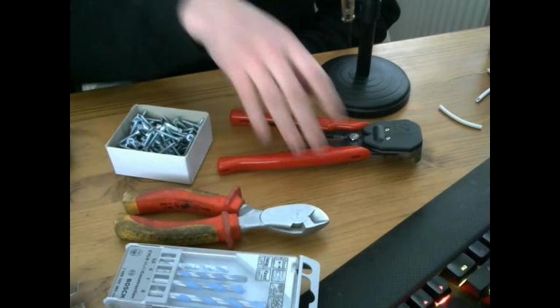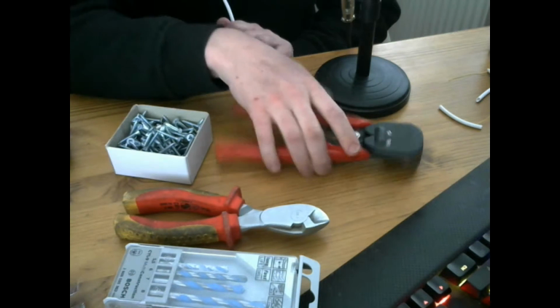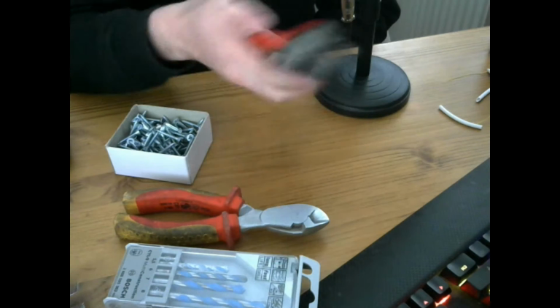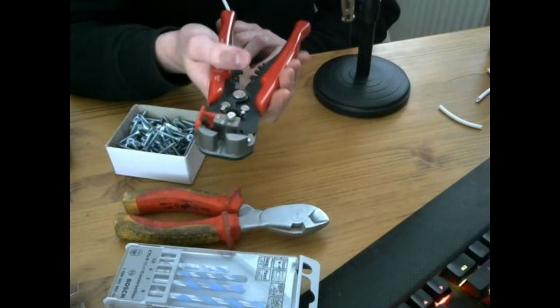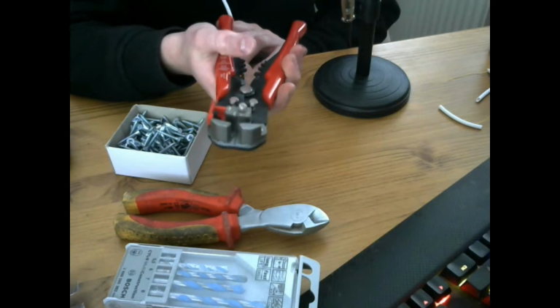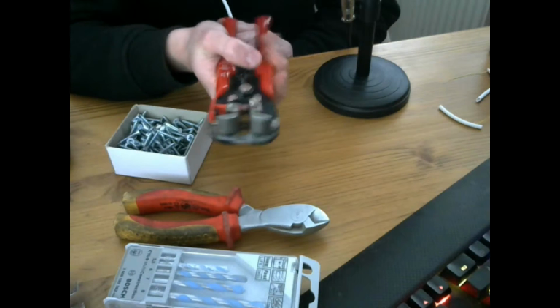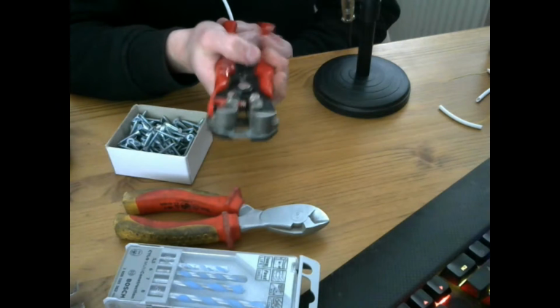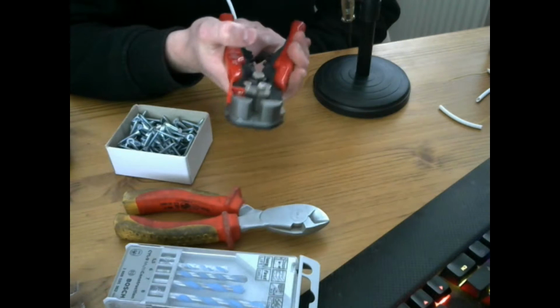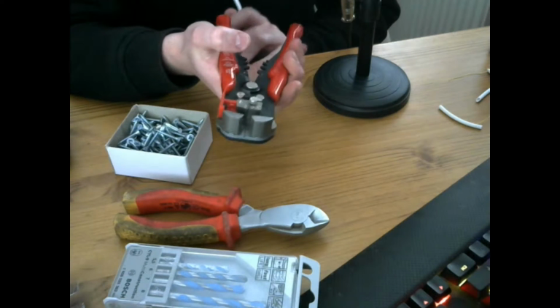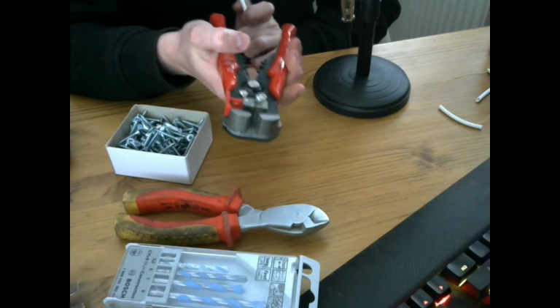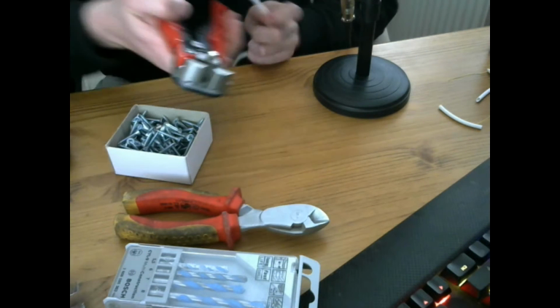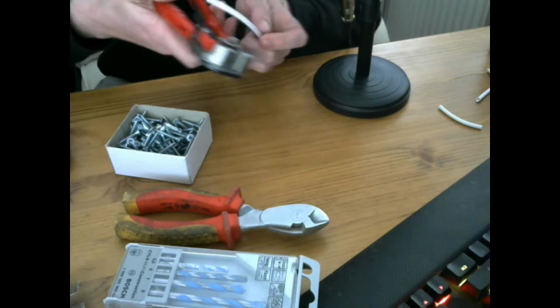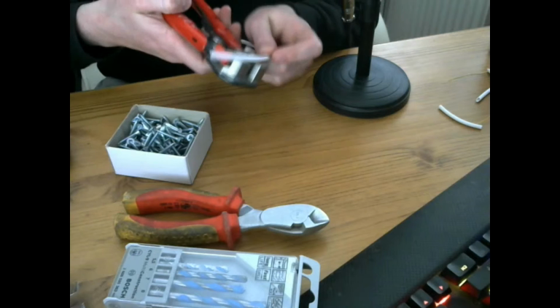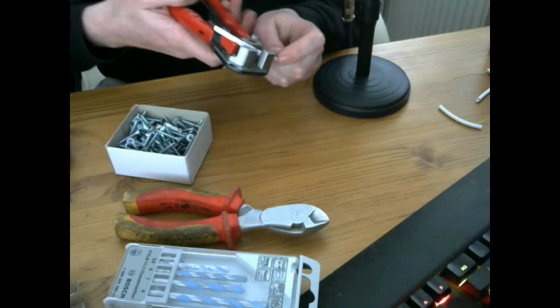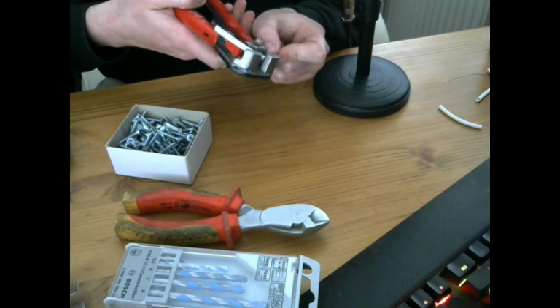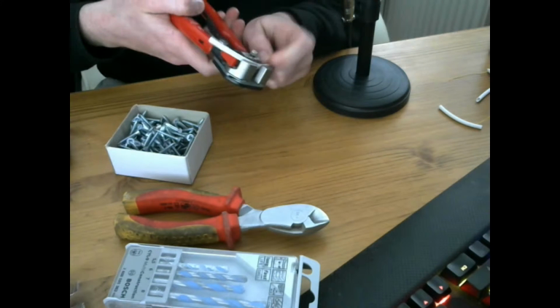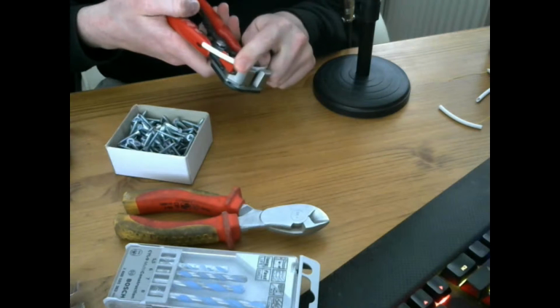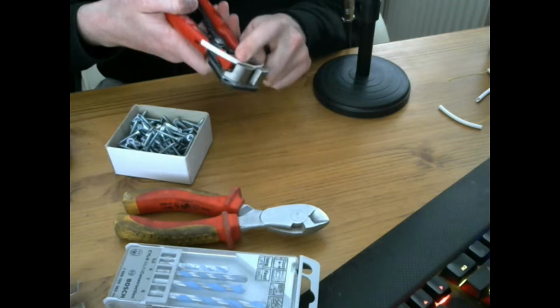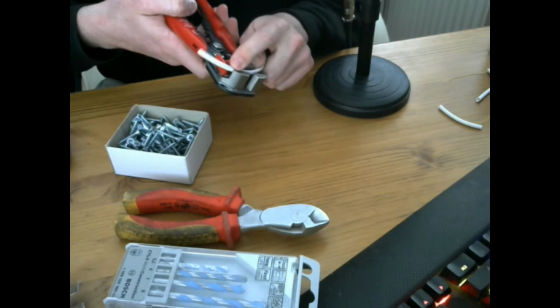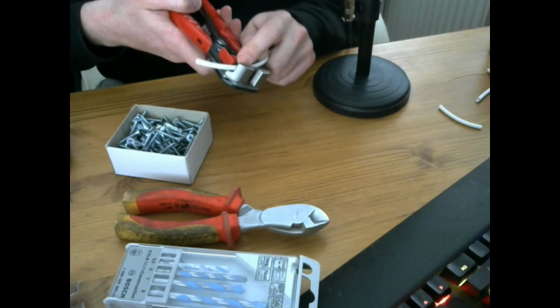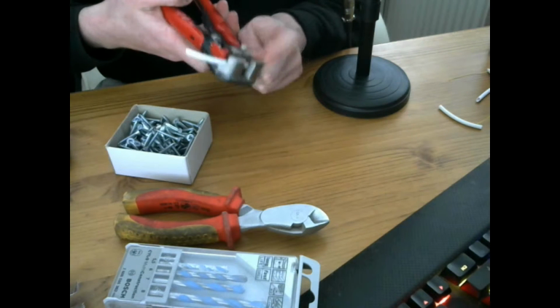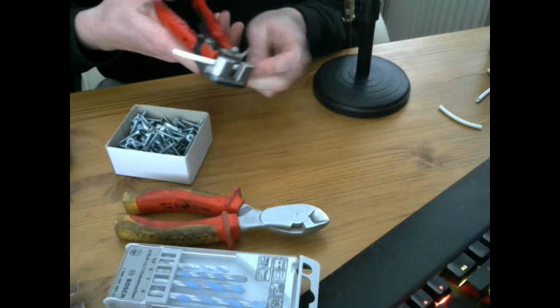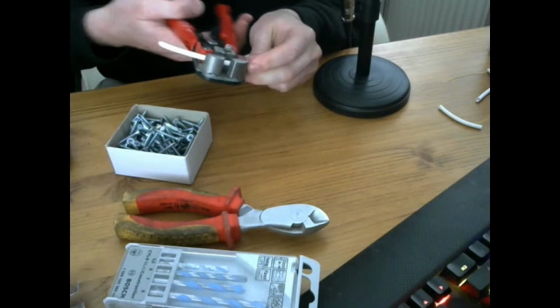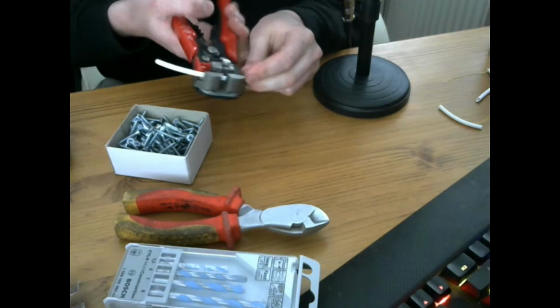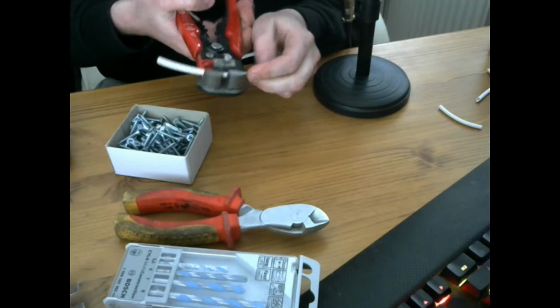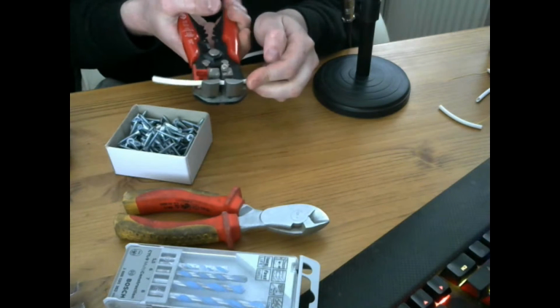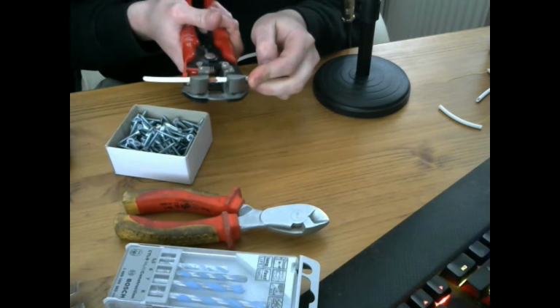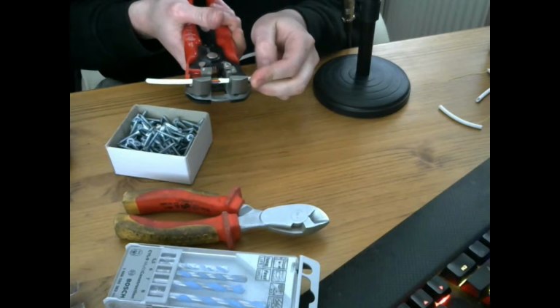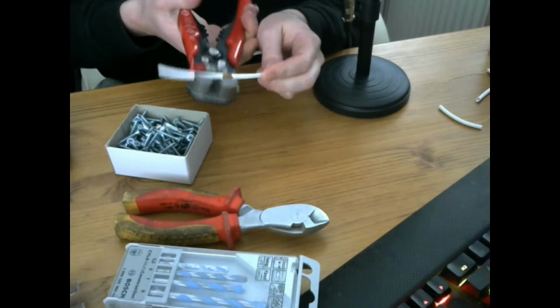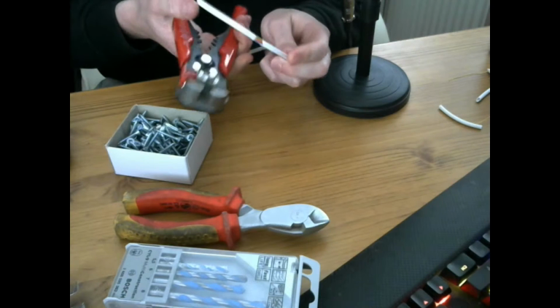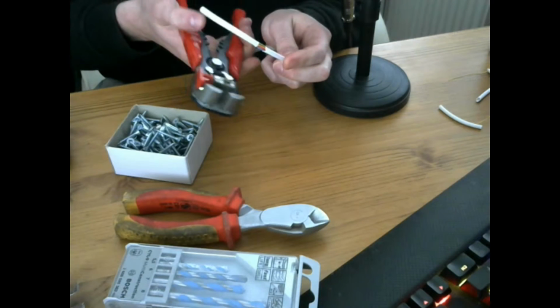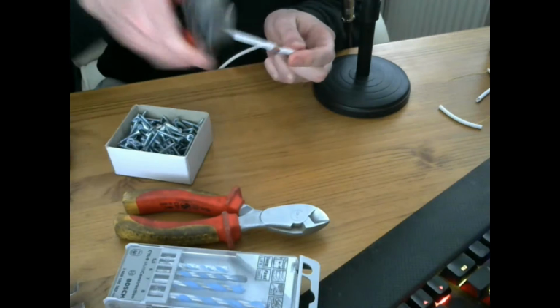Before we go through specialist tools, I have got a cable stripper. Essentially what this does is you put the cable through the top where you want to strip it, and then you just pull it and it separates the cable.